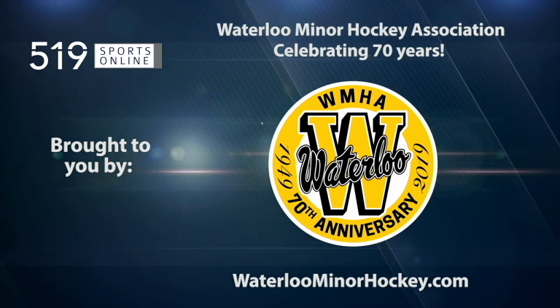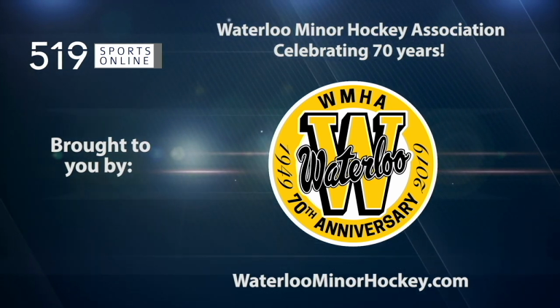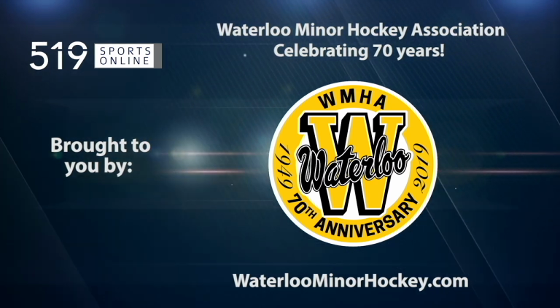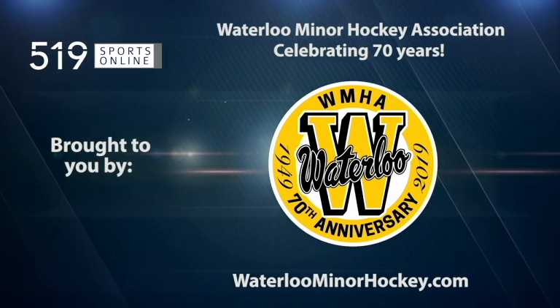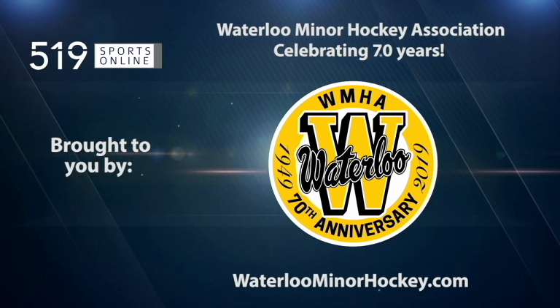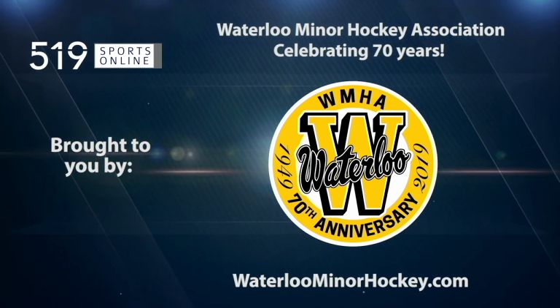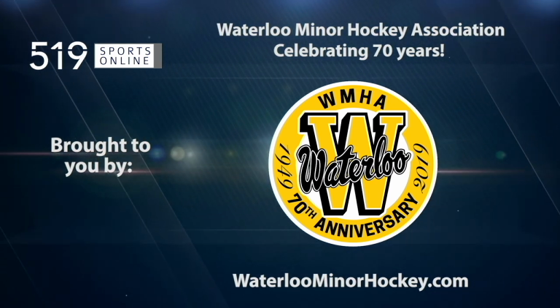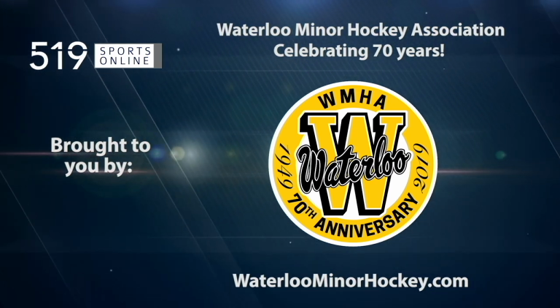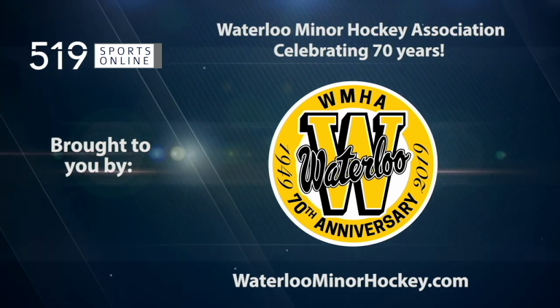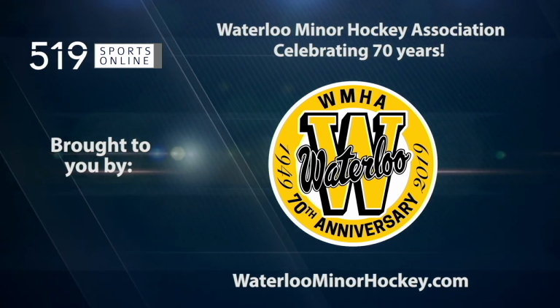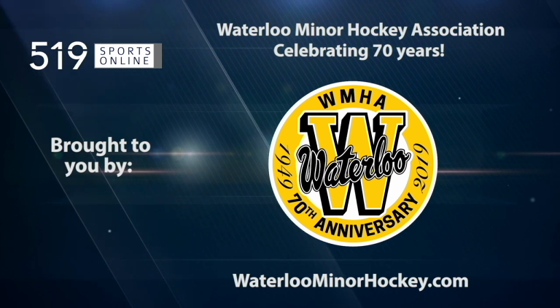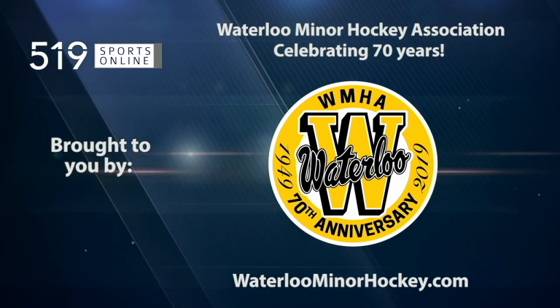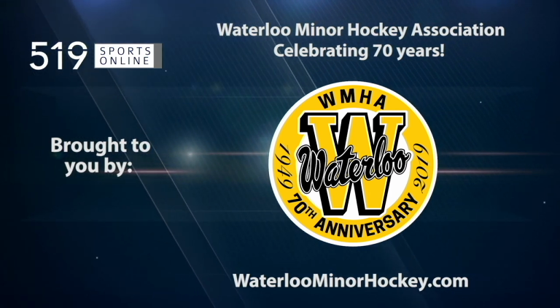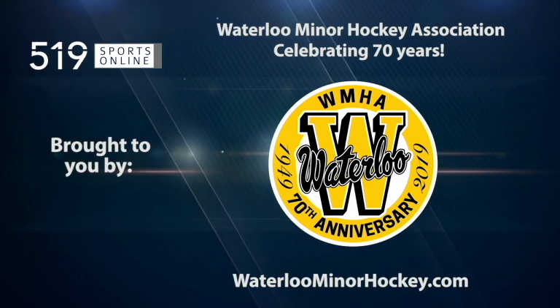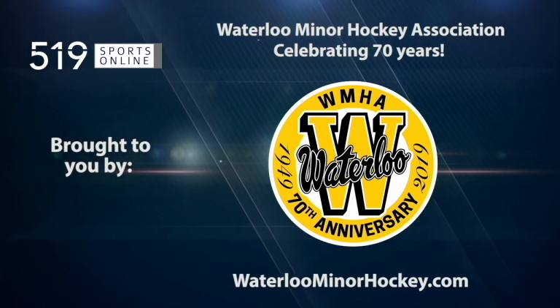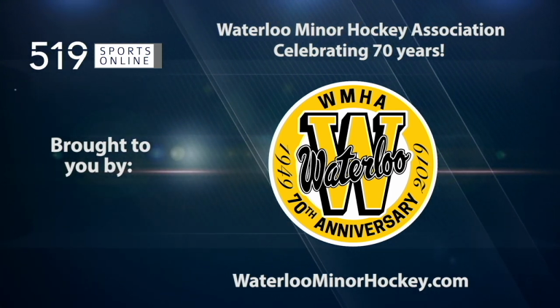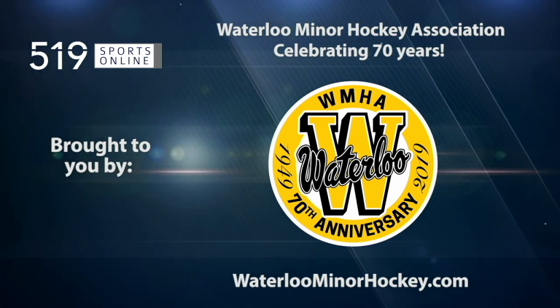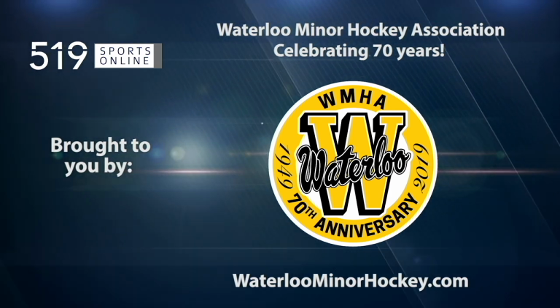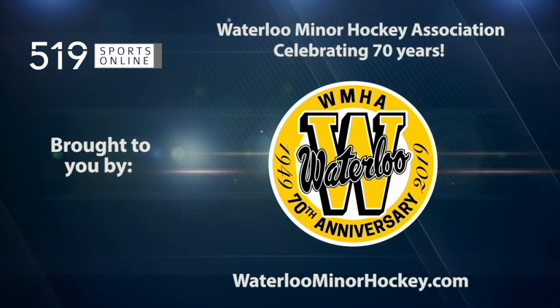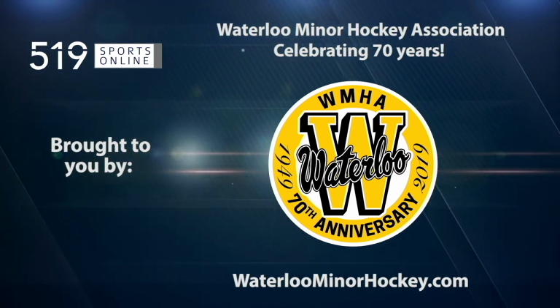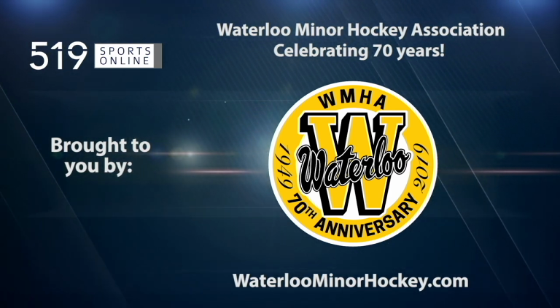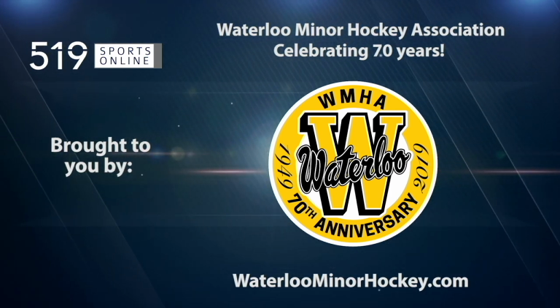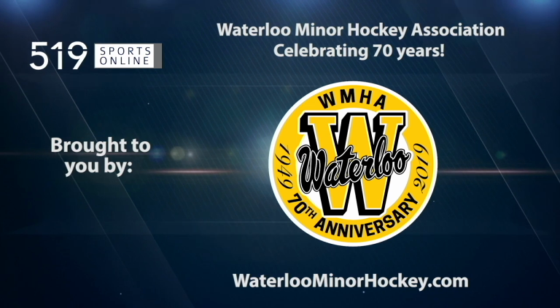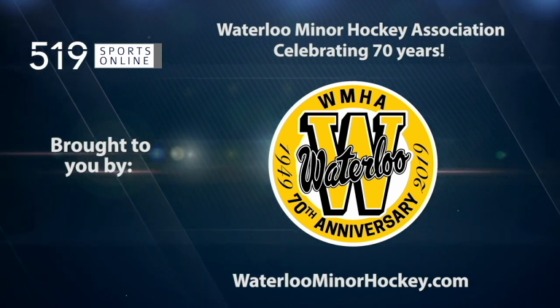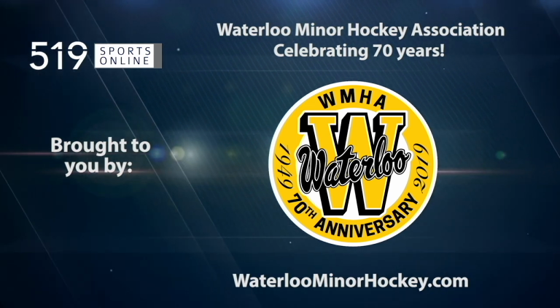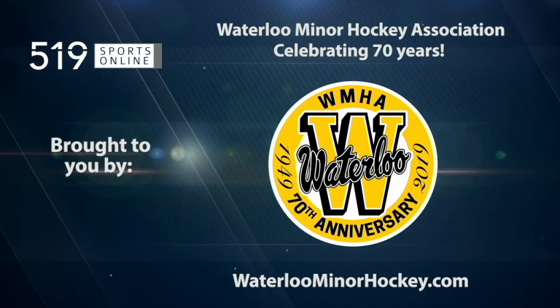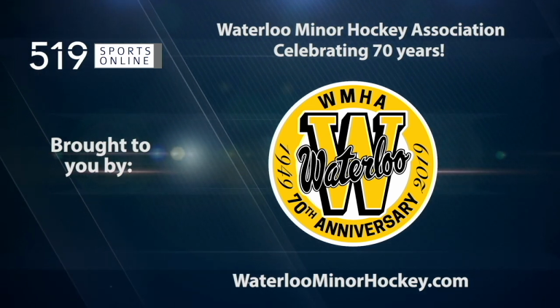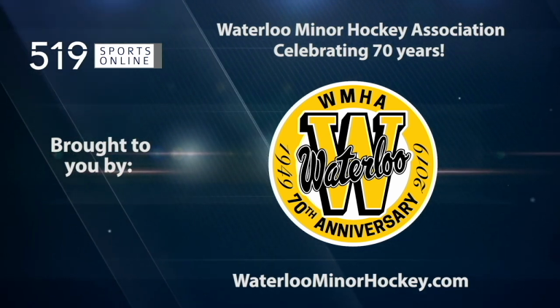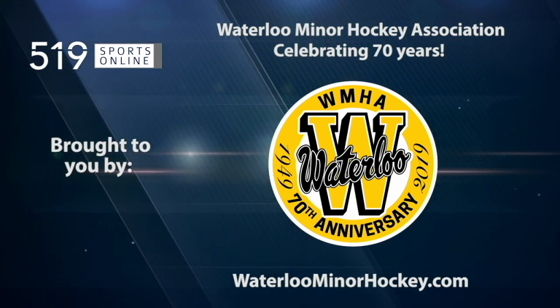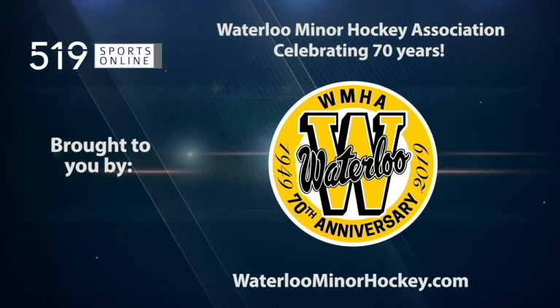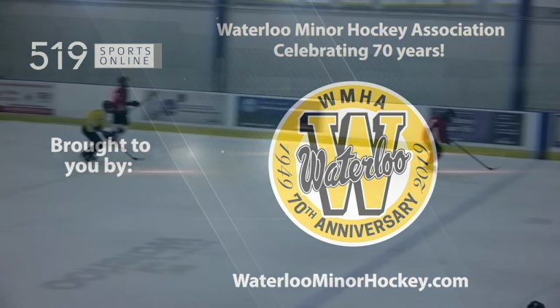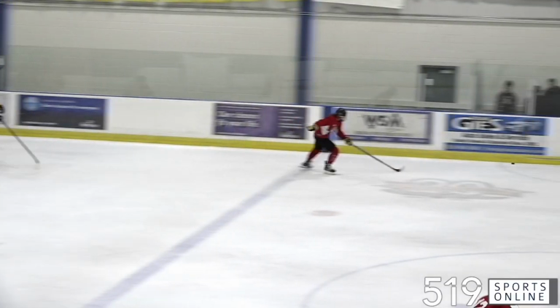This video is presented by Waterloo Miner Hockey, providing development in a fun, safe environment. Learn more about their programs by visiting WaterlooMinerHockey.com.